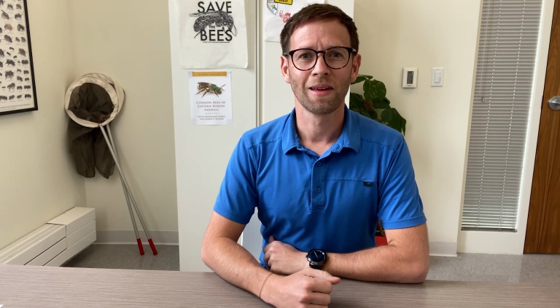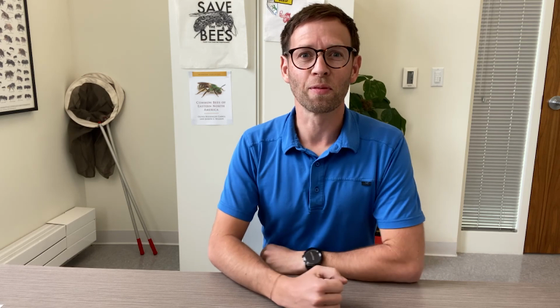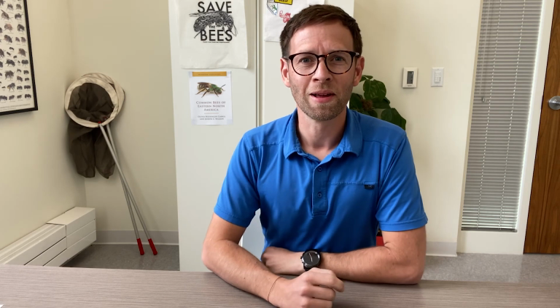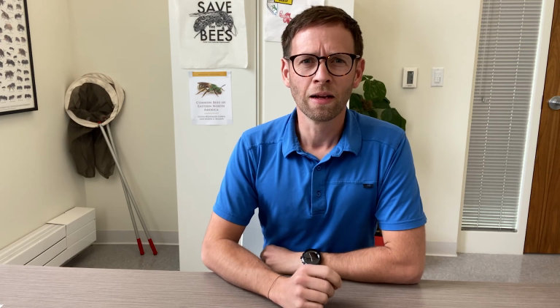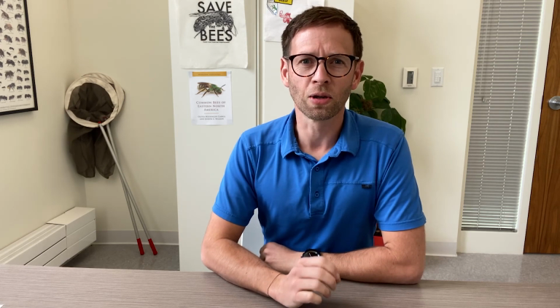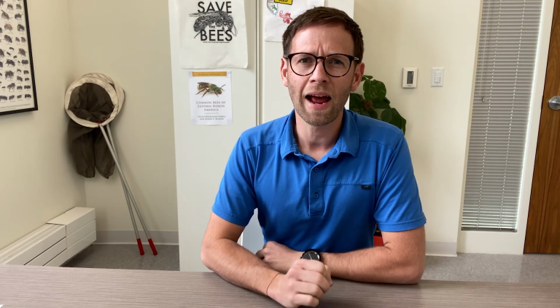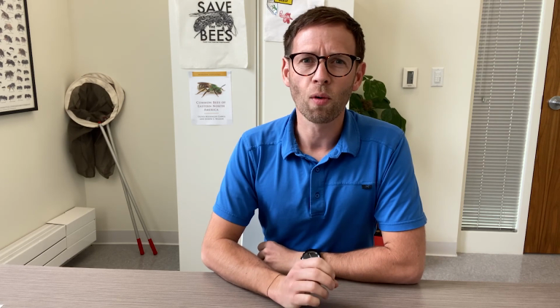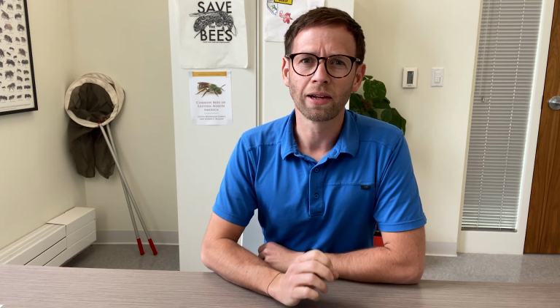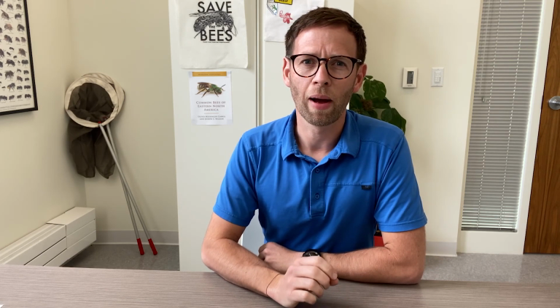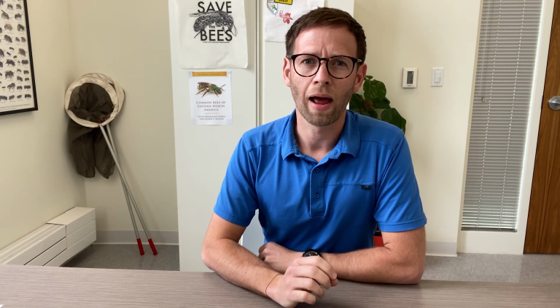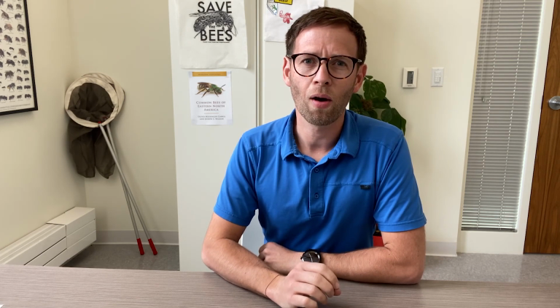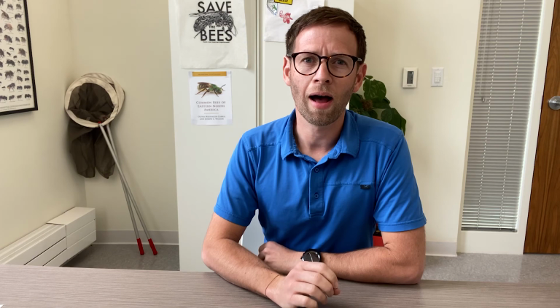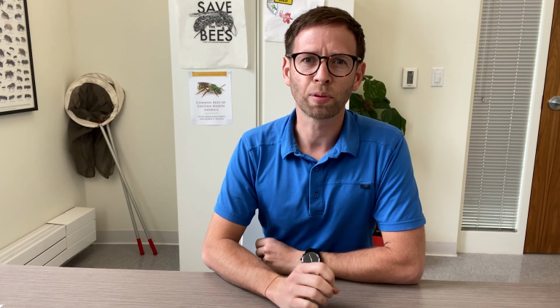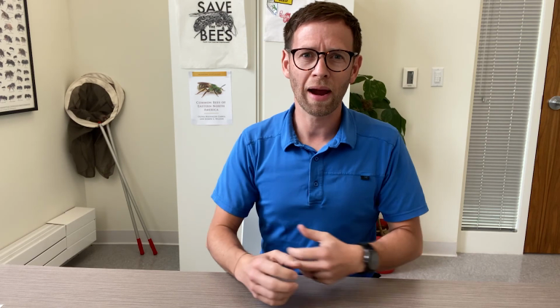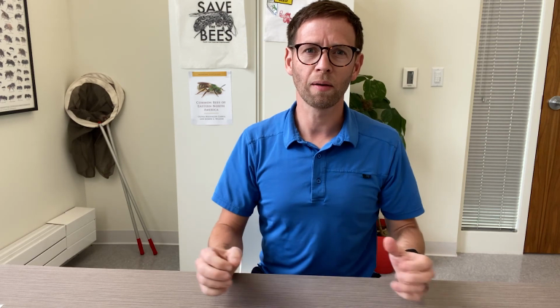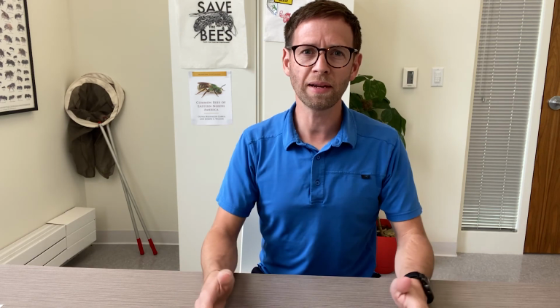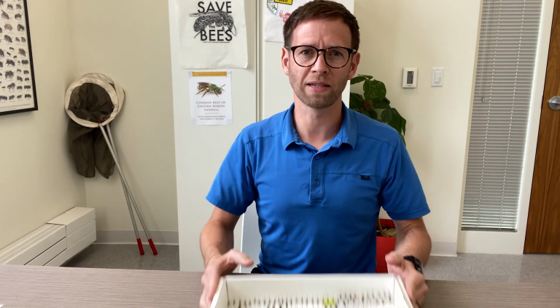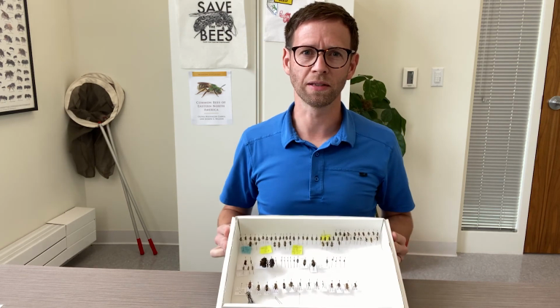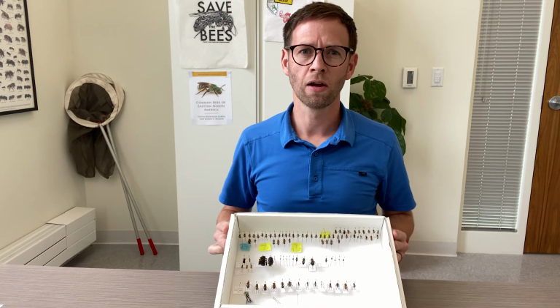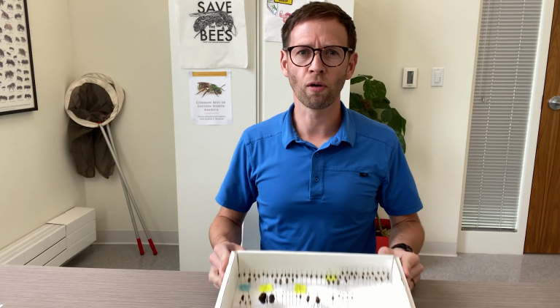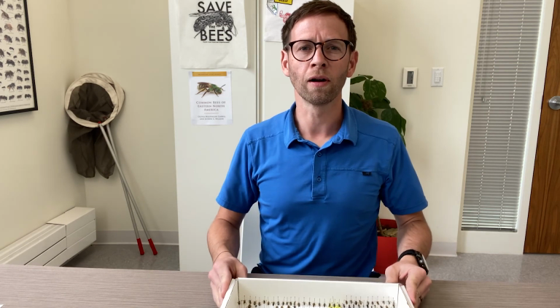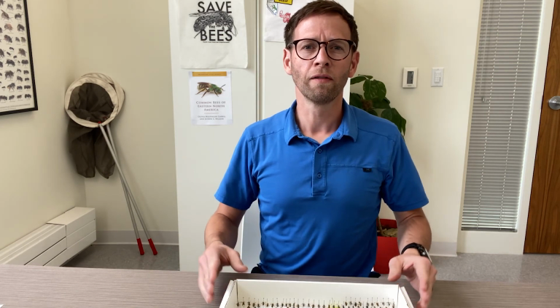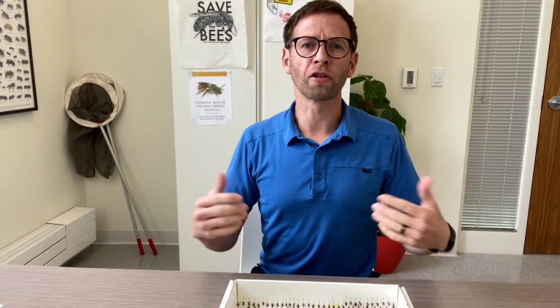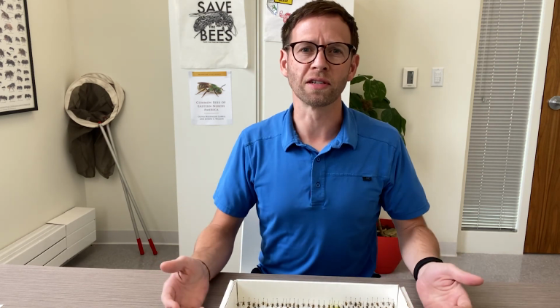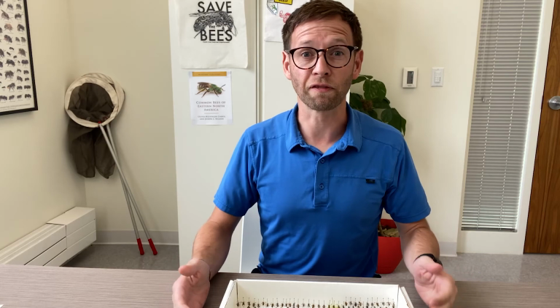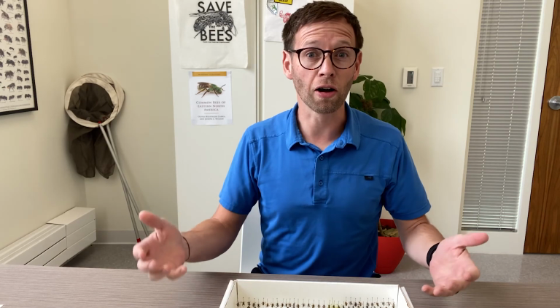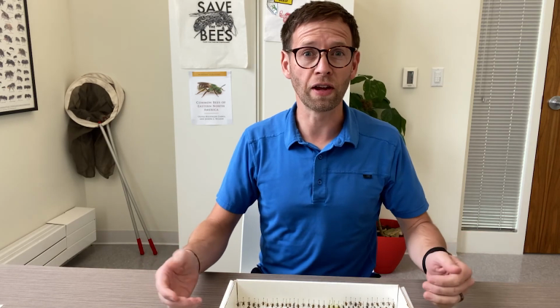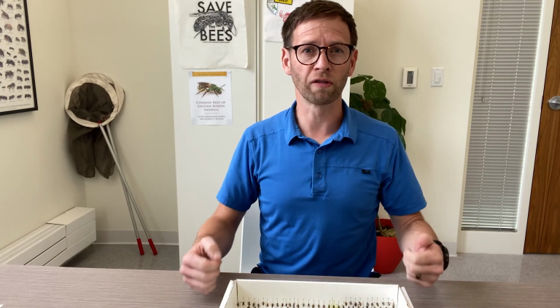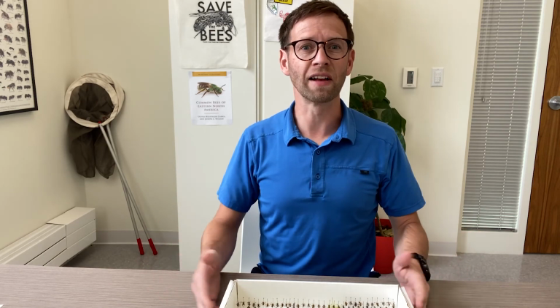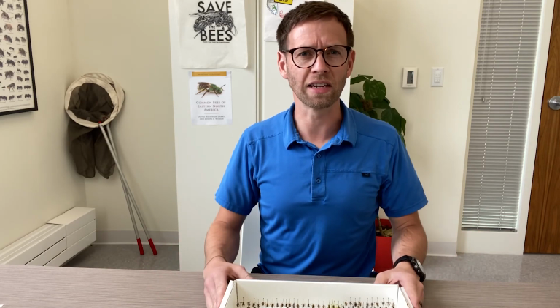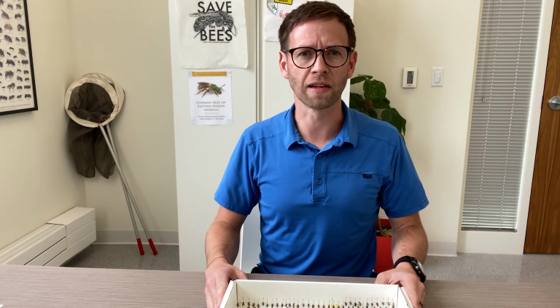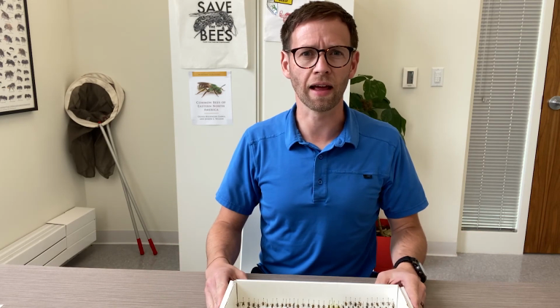Hey everybody. Today I wanted to talk about how I prepare bee specimens for other uses like photography or for identification, things like that.